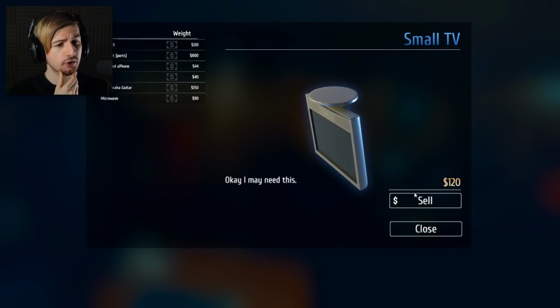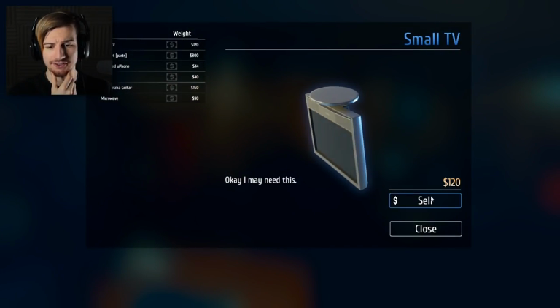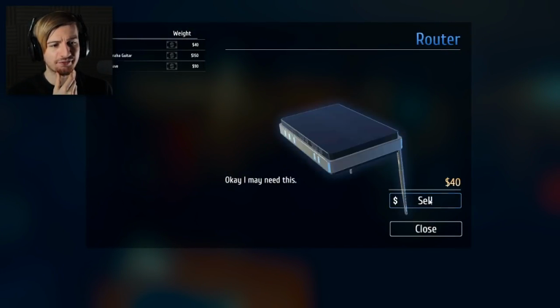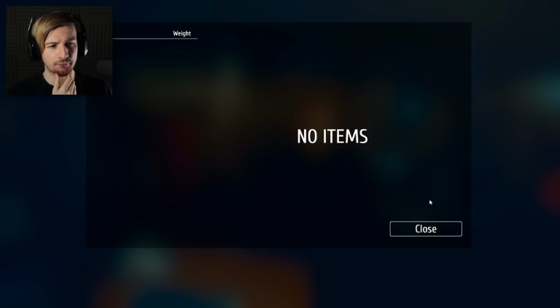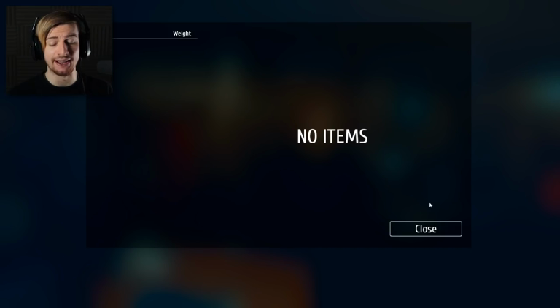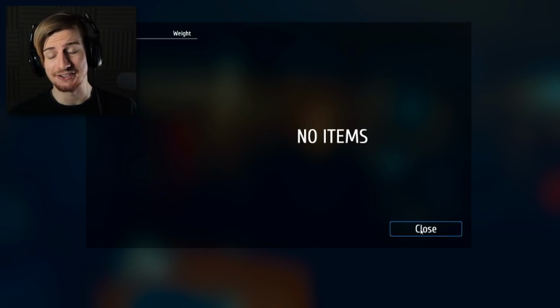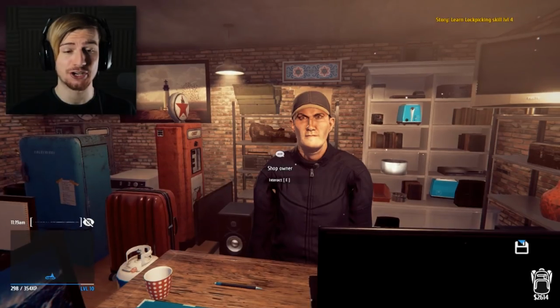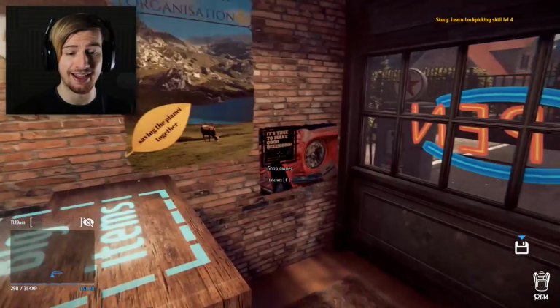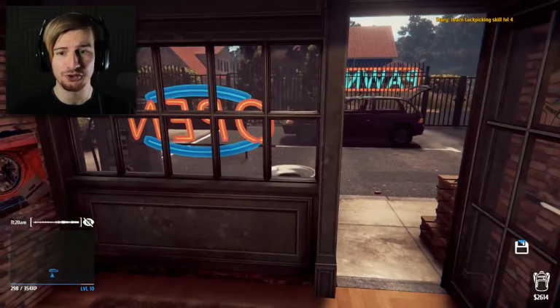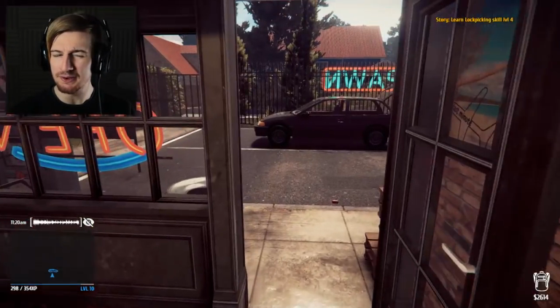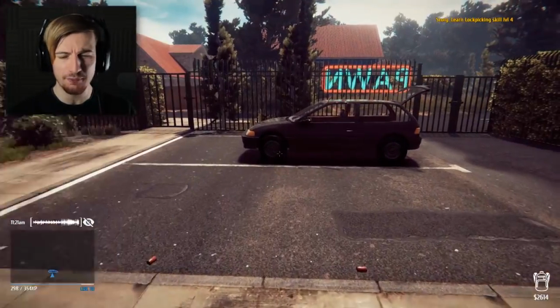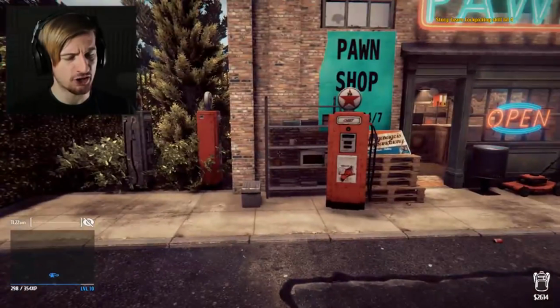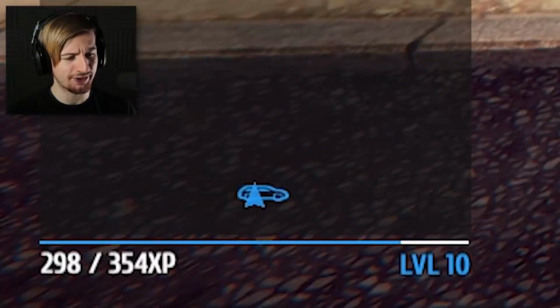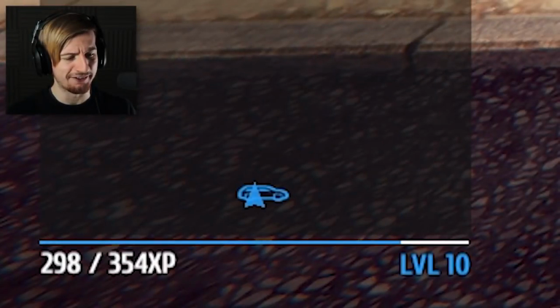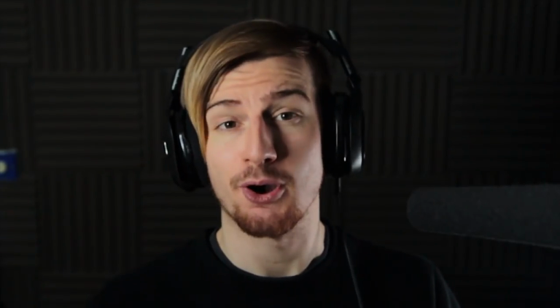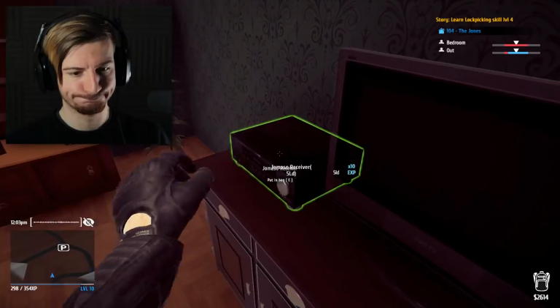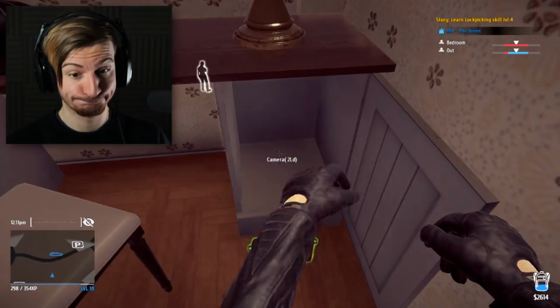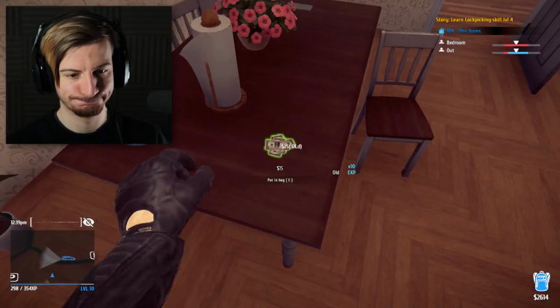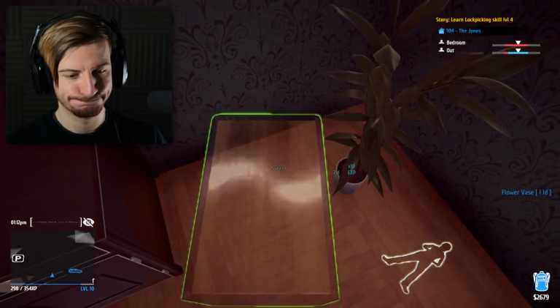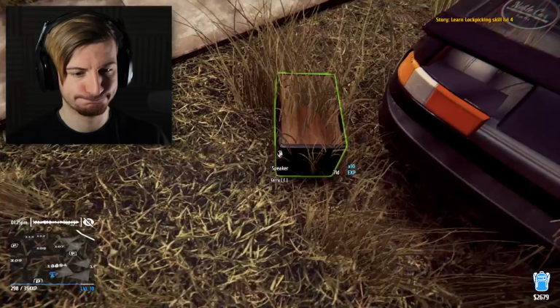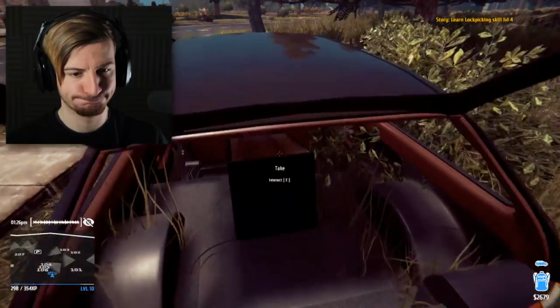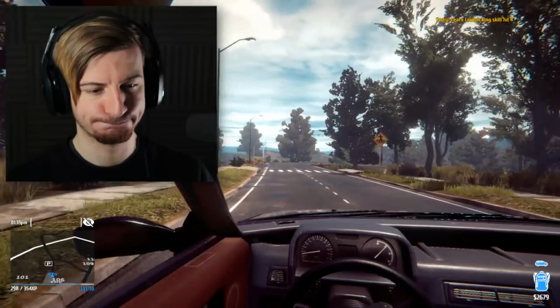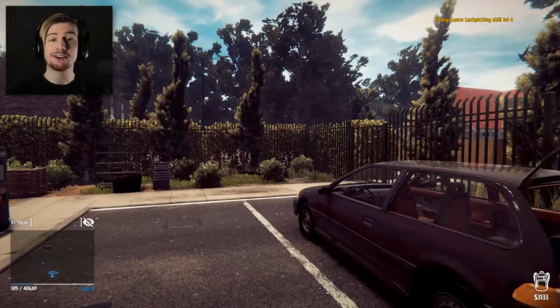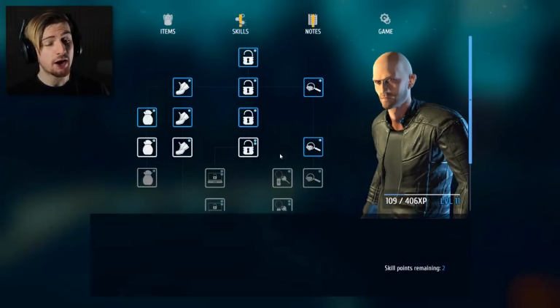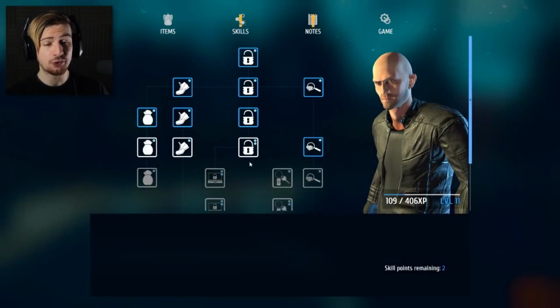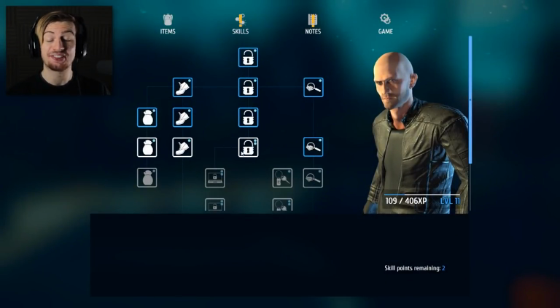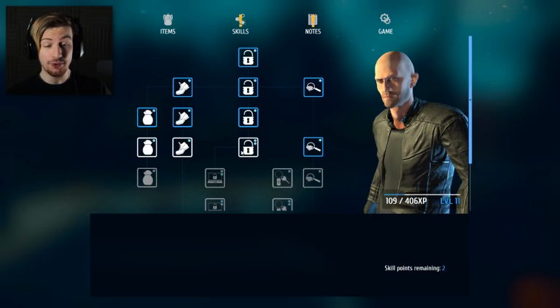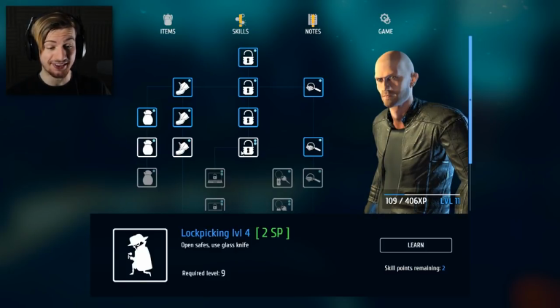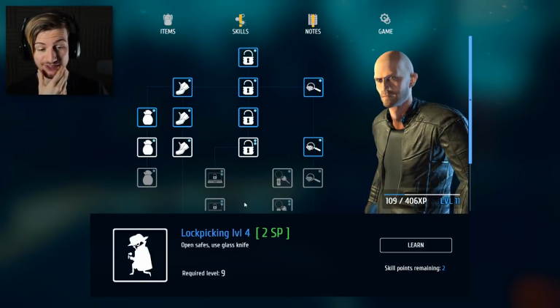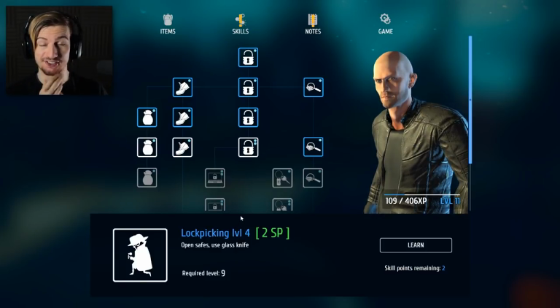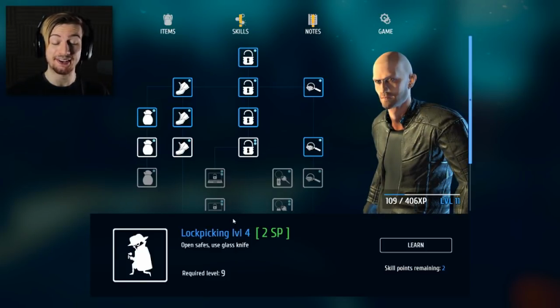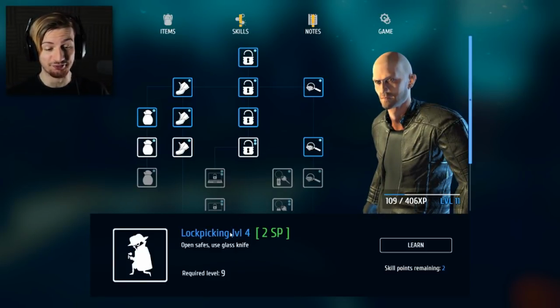We're gonna go ahead and sell everything that we got here. That is a lot of cash right there, and also probably enough to level up. Actually, we're still level 10. I'll be right back. Alright, so we are now back anyway, and I think we can get the level up we need, which is lockpicking level 4 - open the safes and use the glass knife.